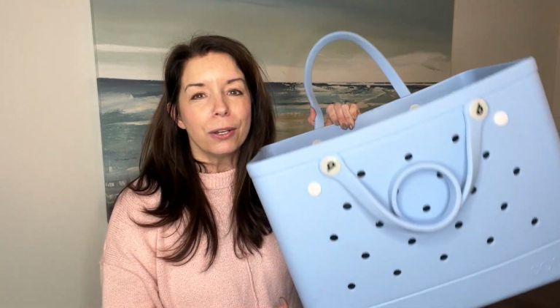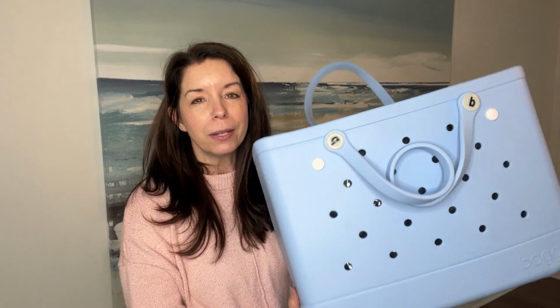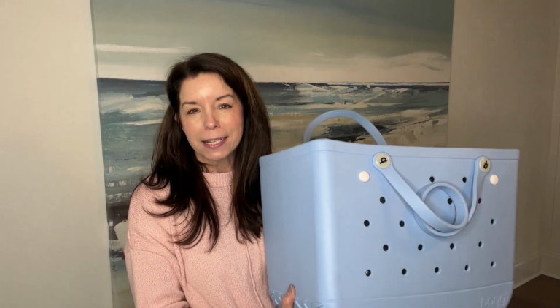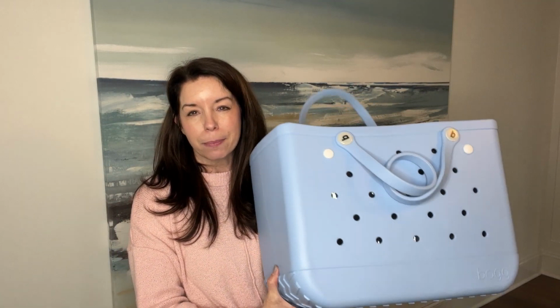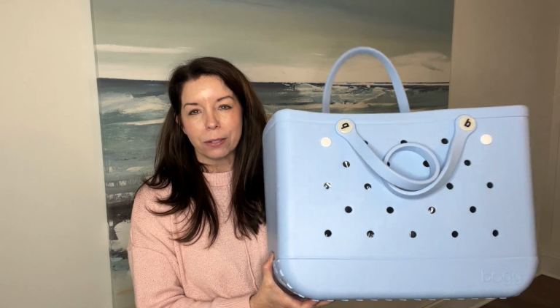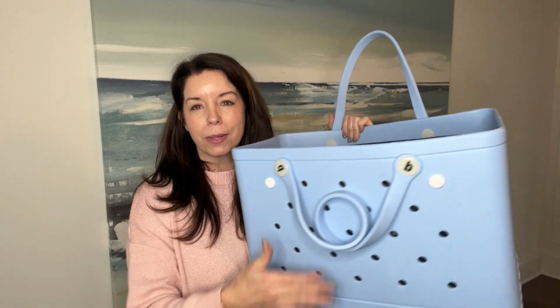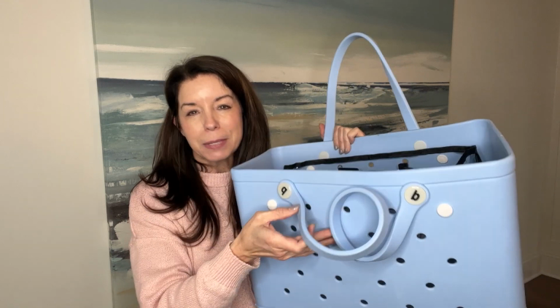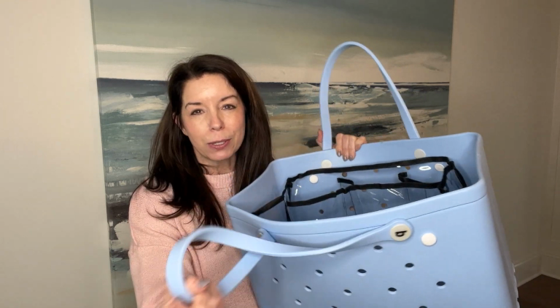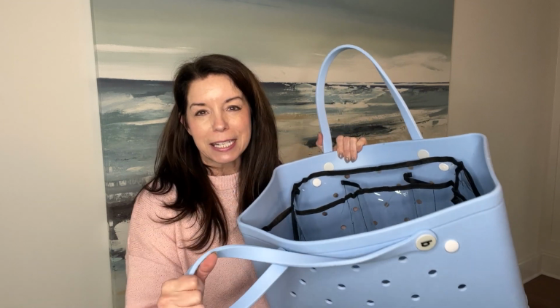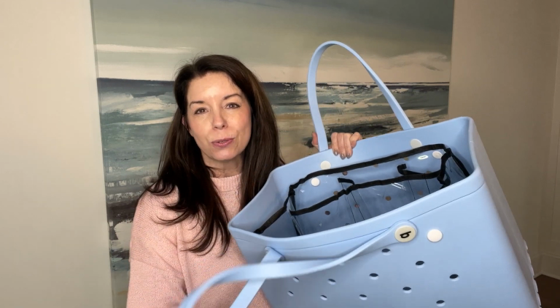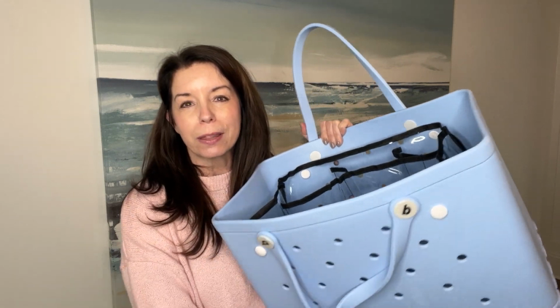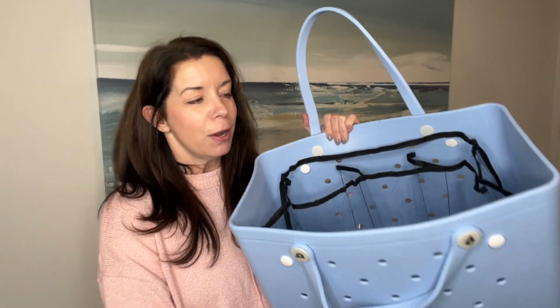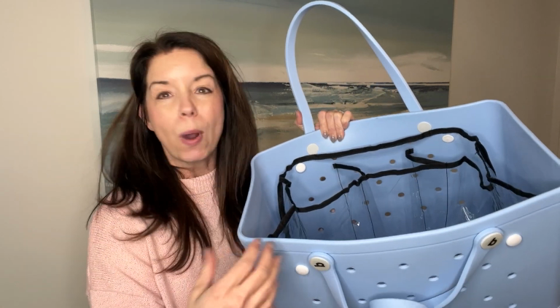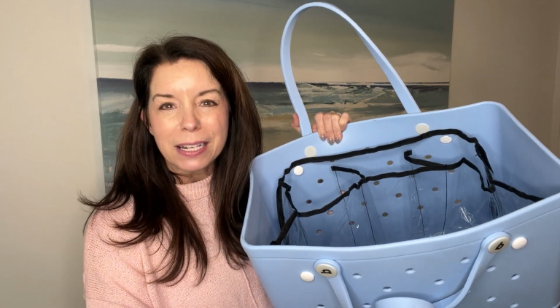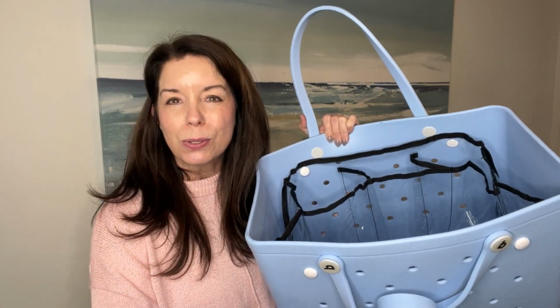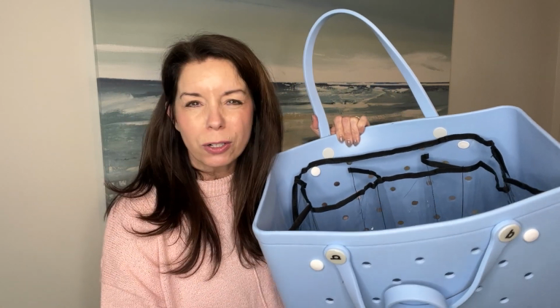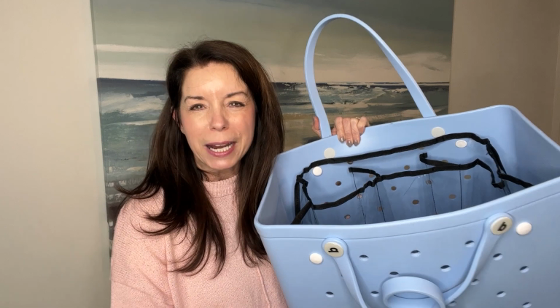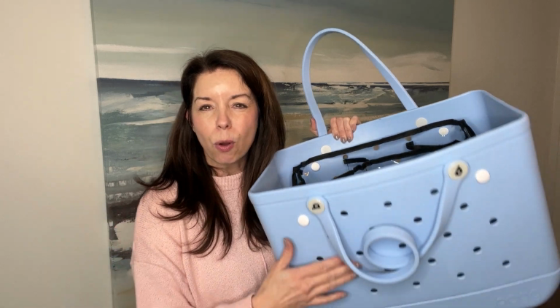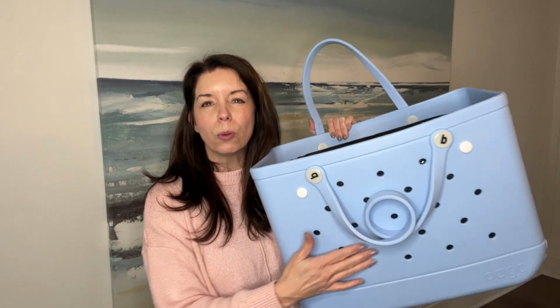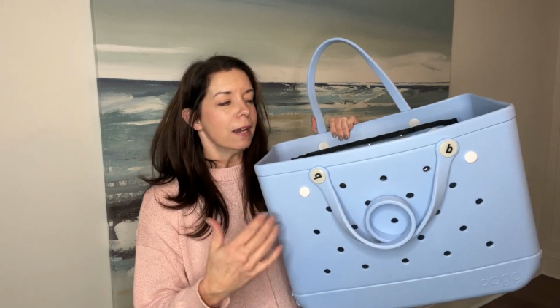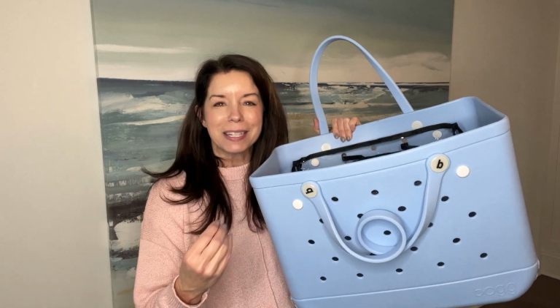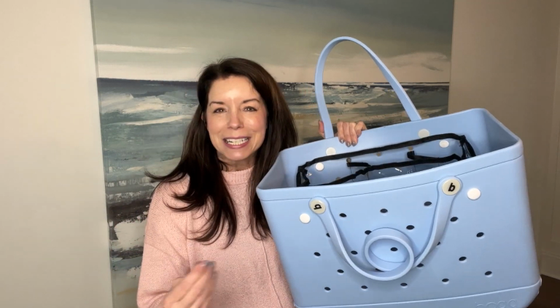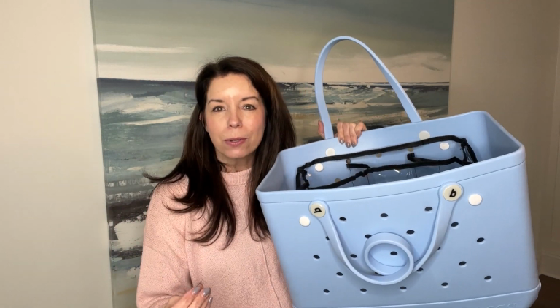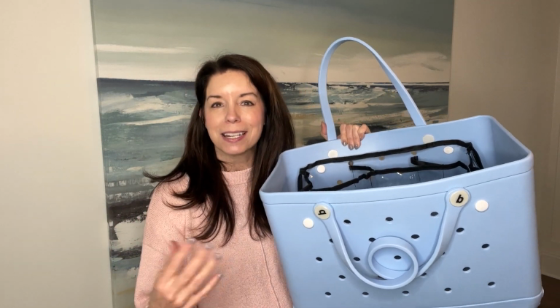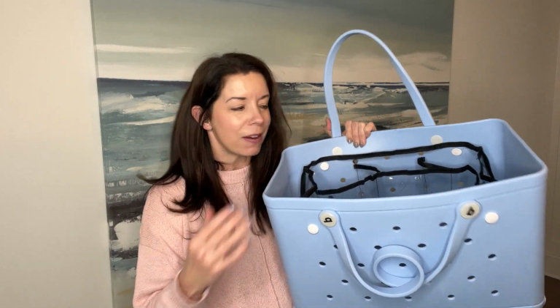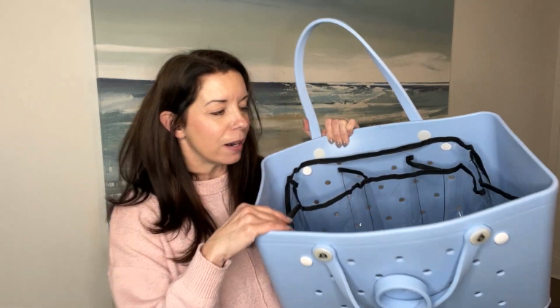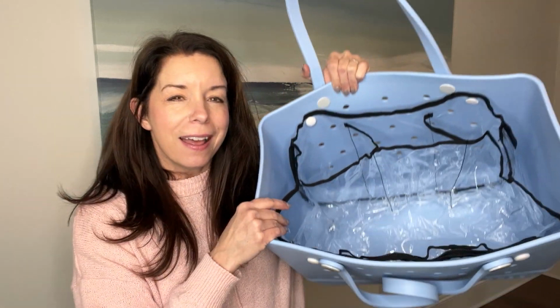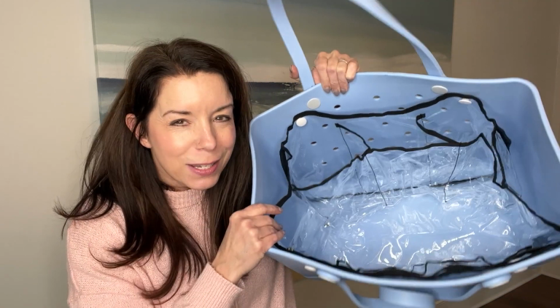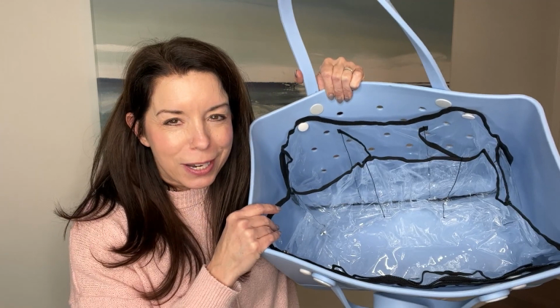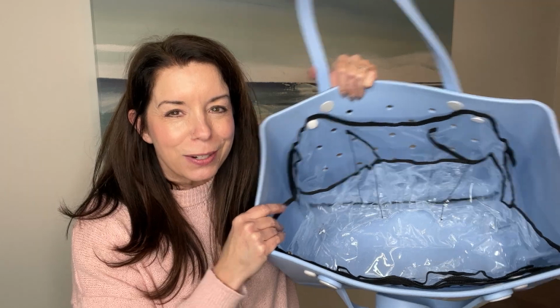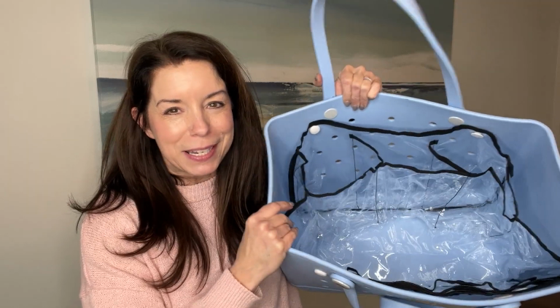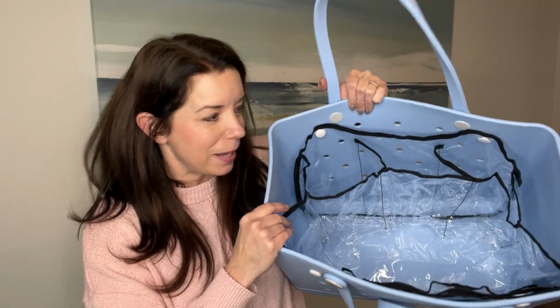For anyone that has a Bogg Bag, you know that sometimes you can run into issues with wet bathing suits, water dripping out of the holes, sandy towels, getting stuff everywhere. That's where your insert comes into play.